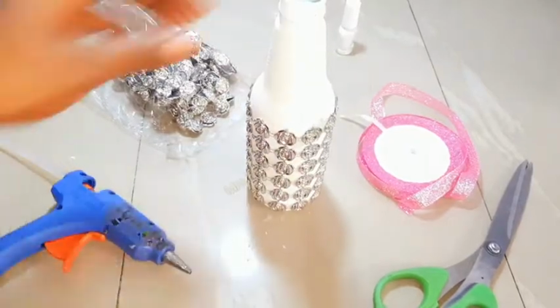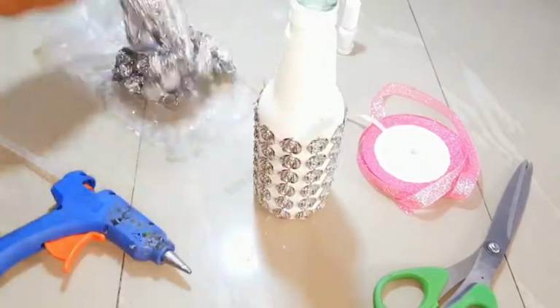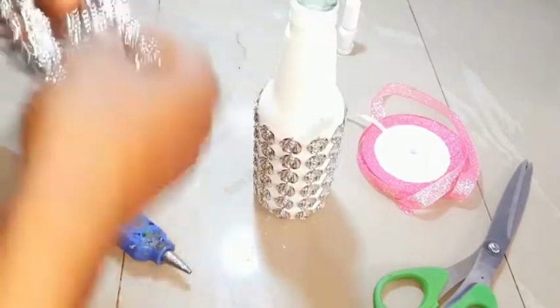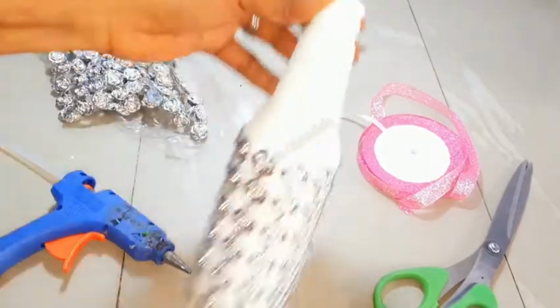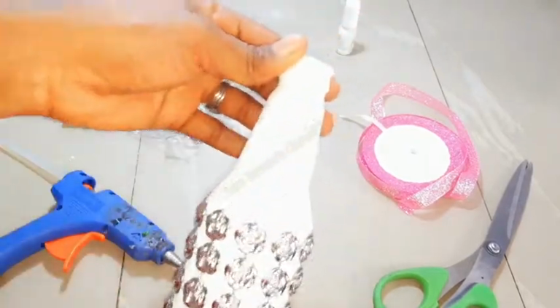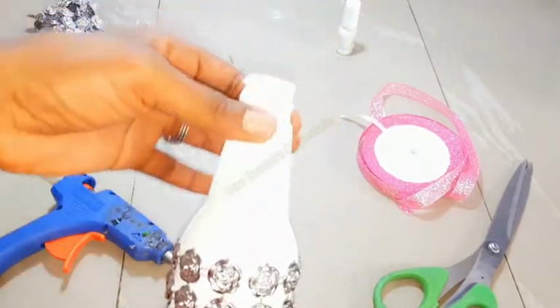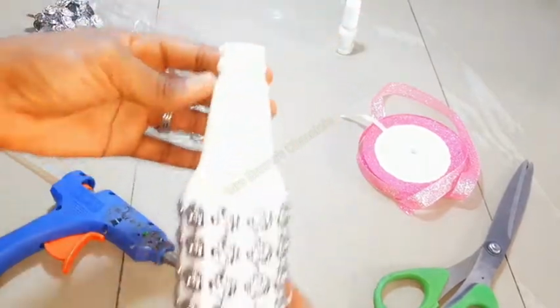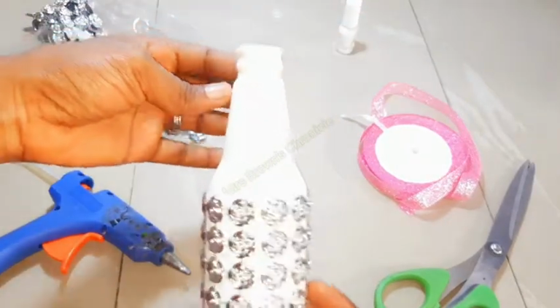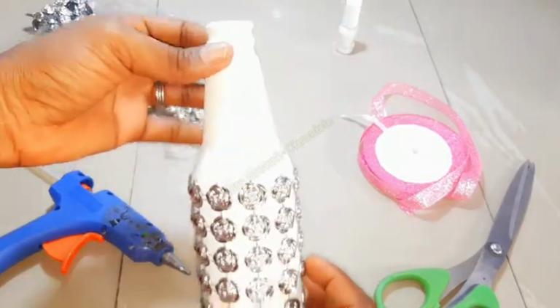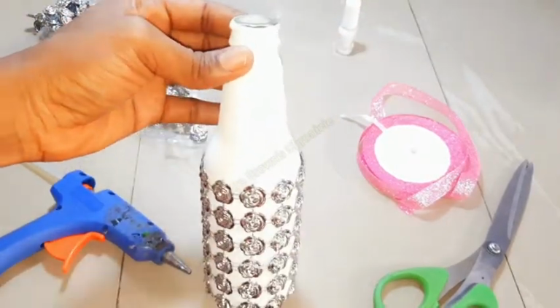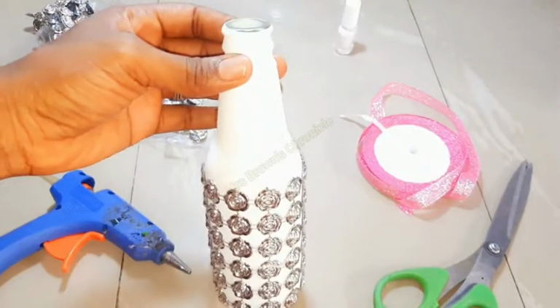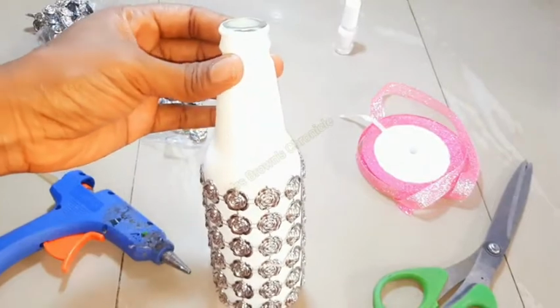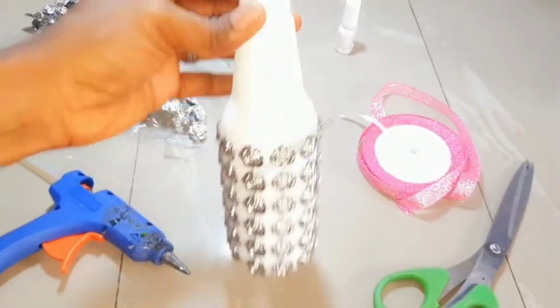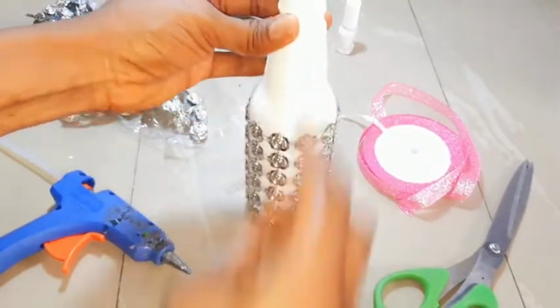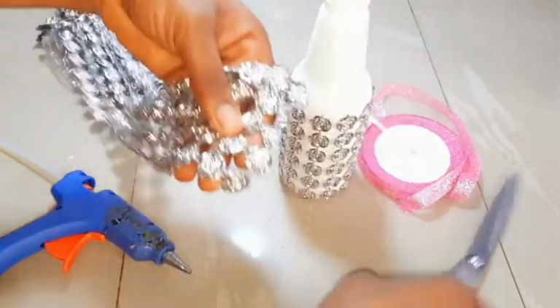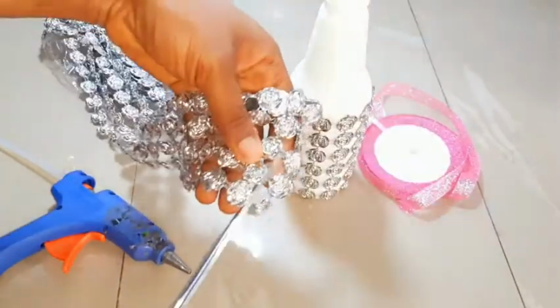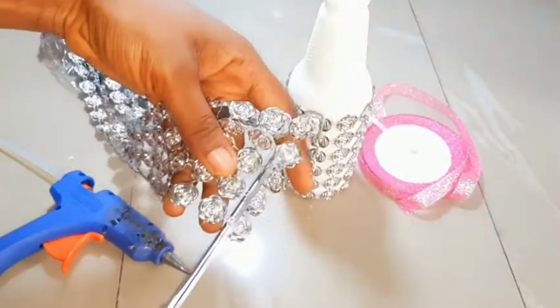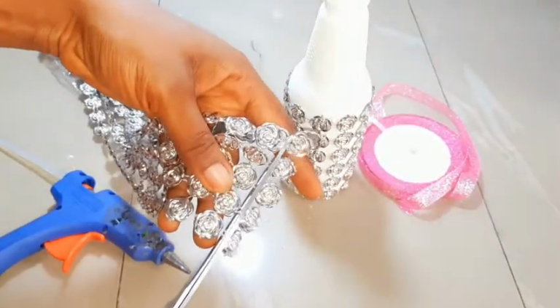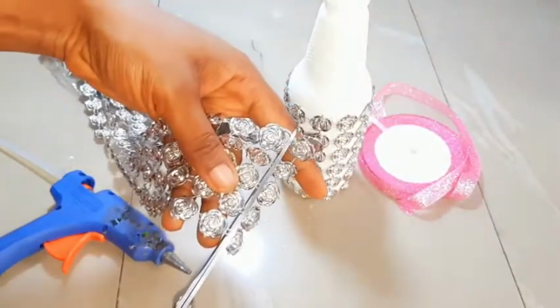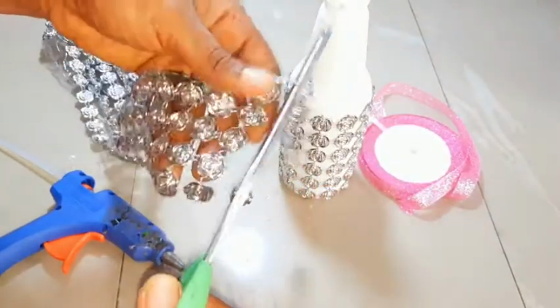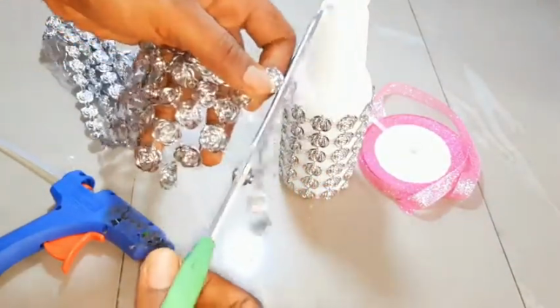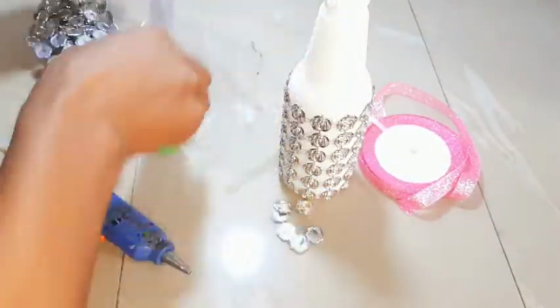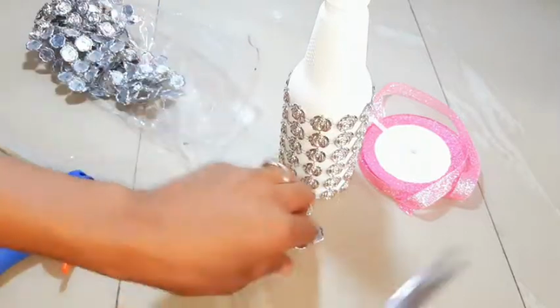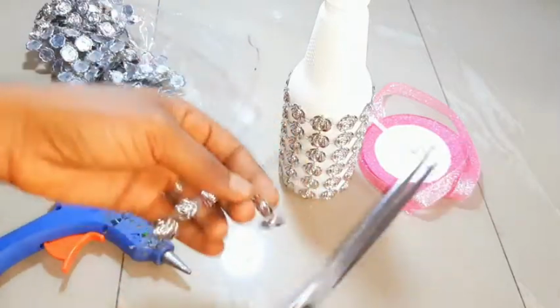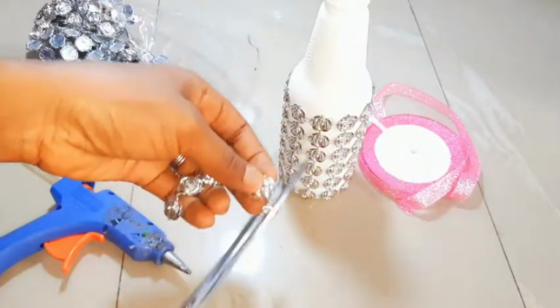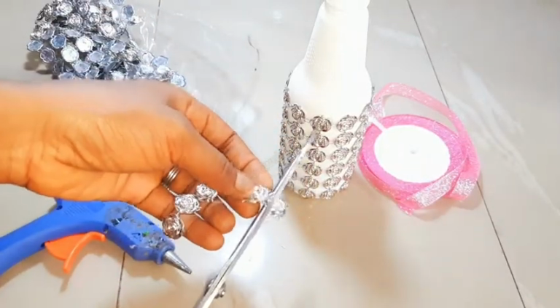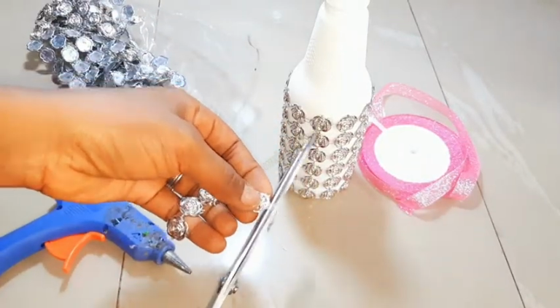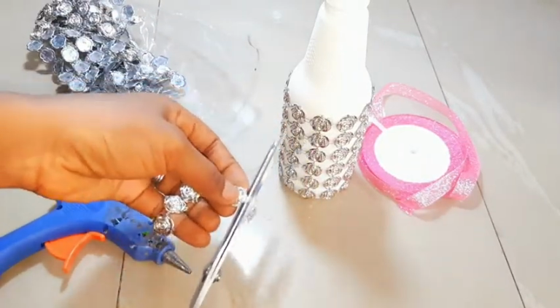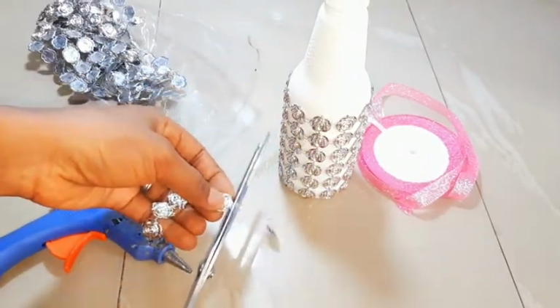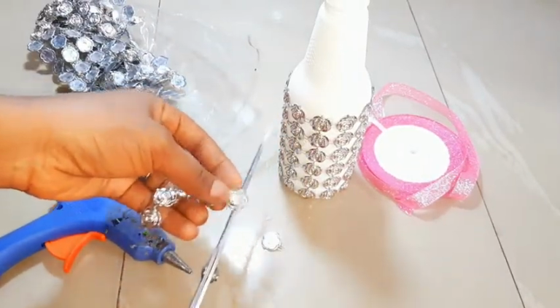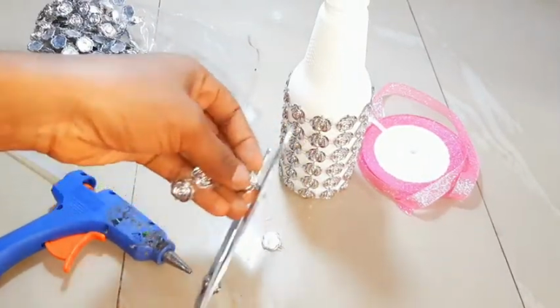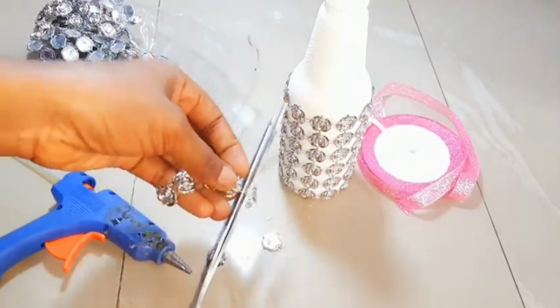I also like to cover the neck of the bottle a little bit, so I'll go ahead and cut out some pieces and place them on the neck of the bottle using the hot glue as well.